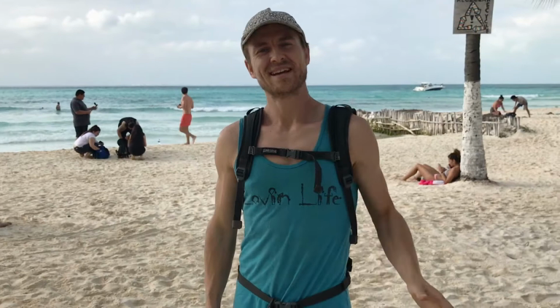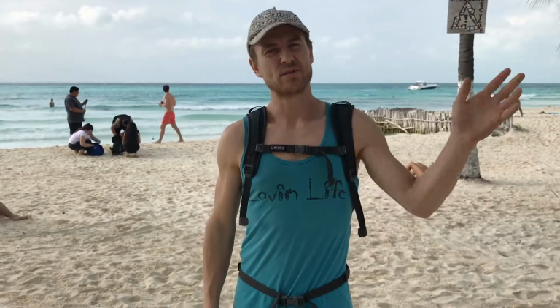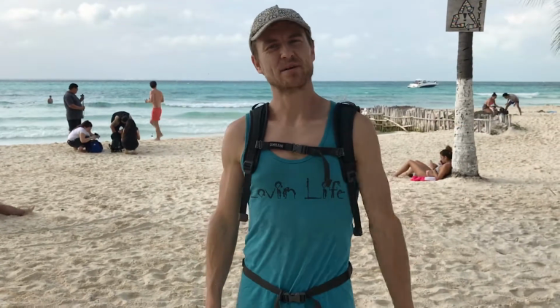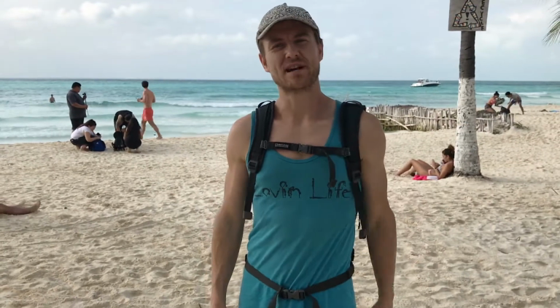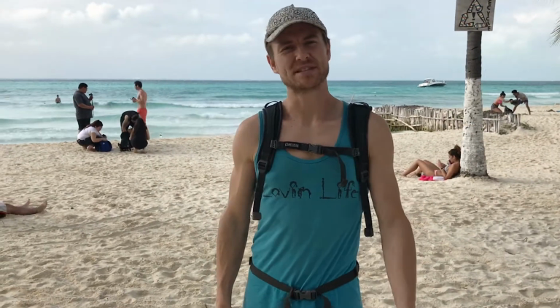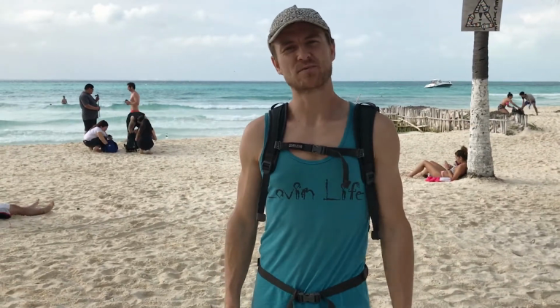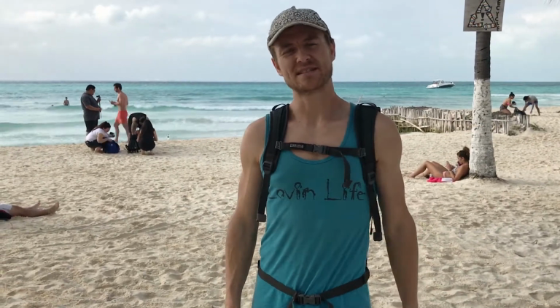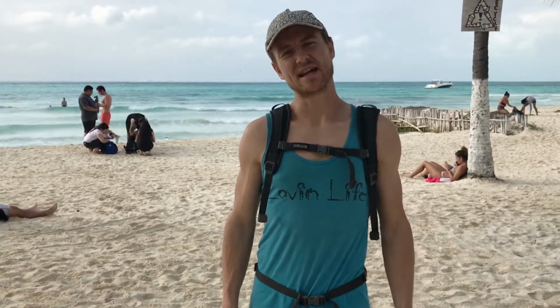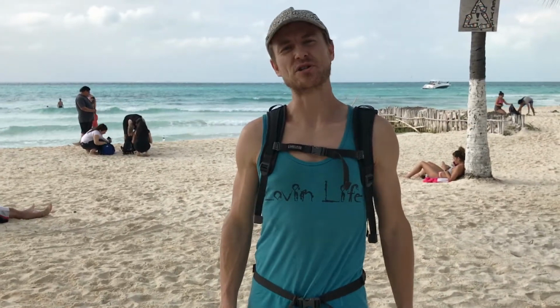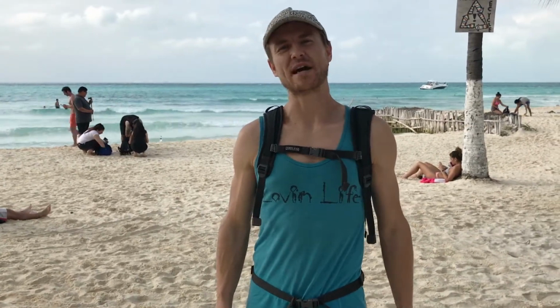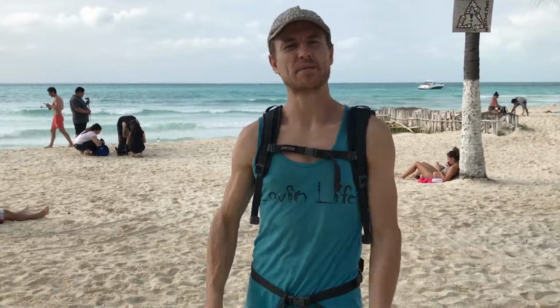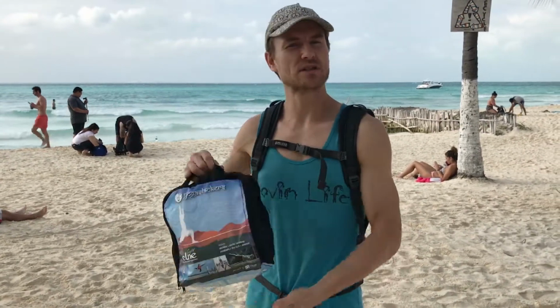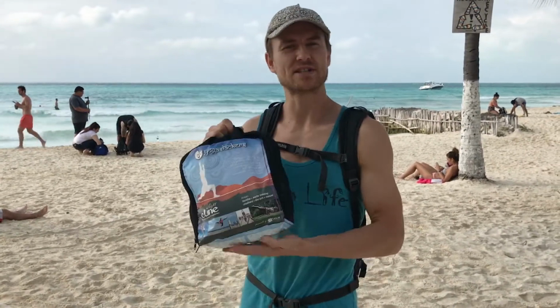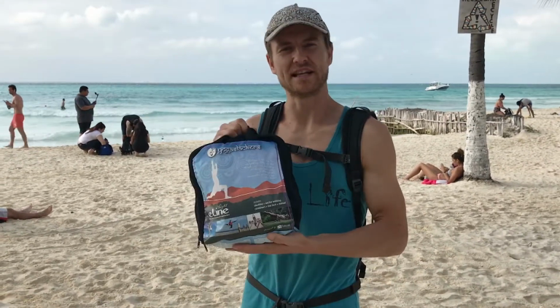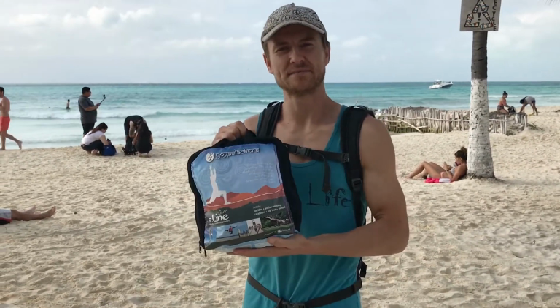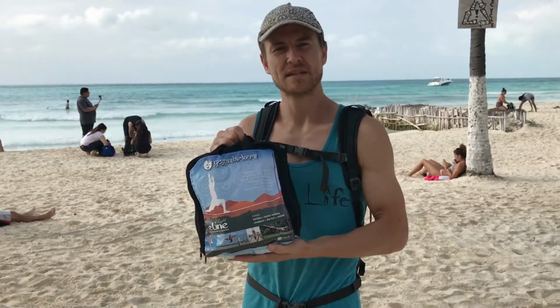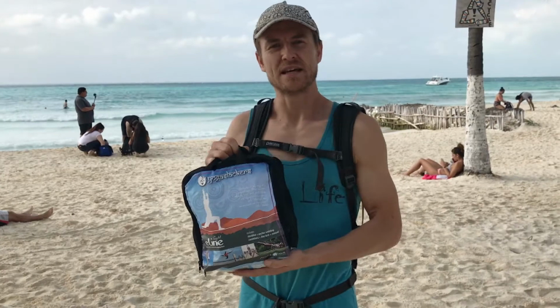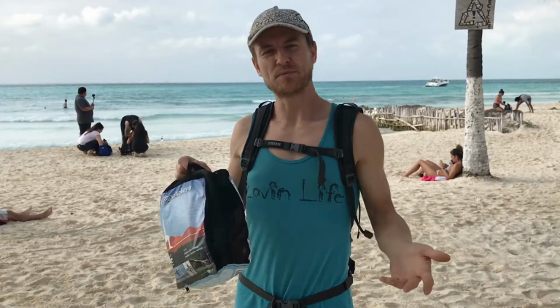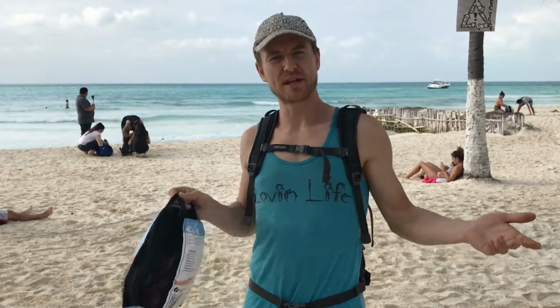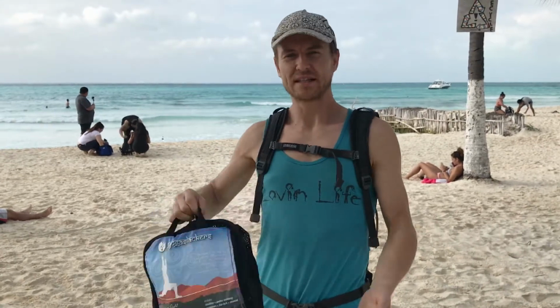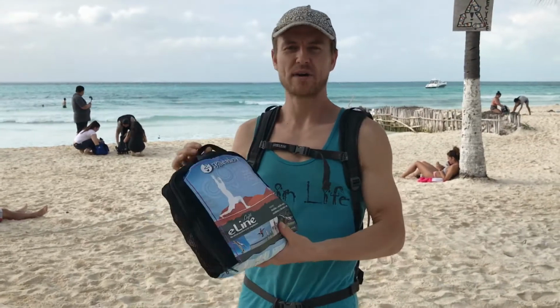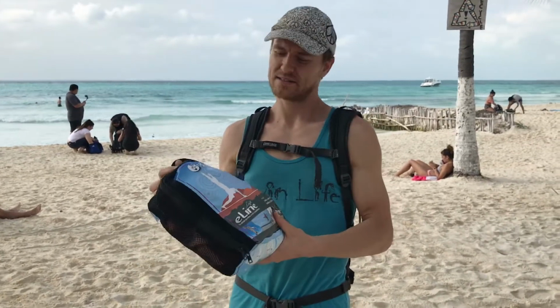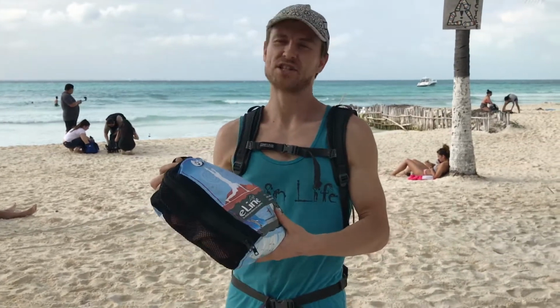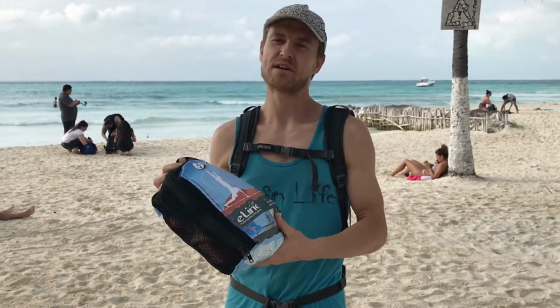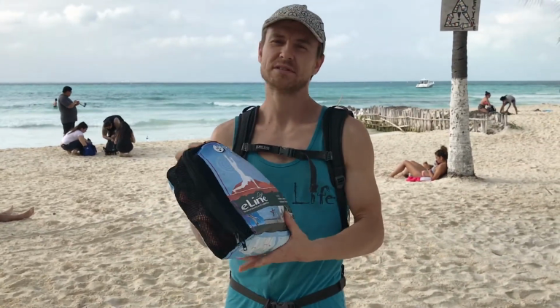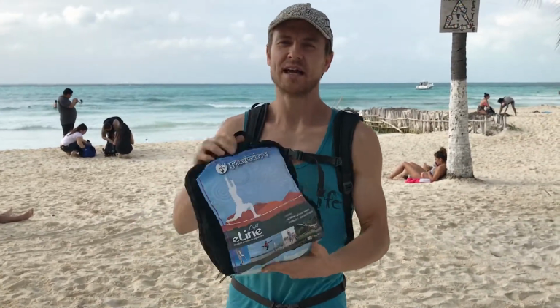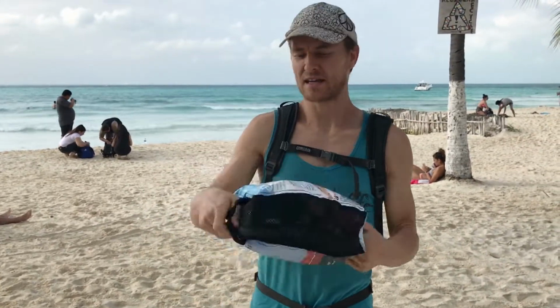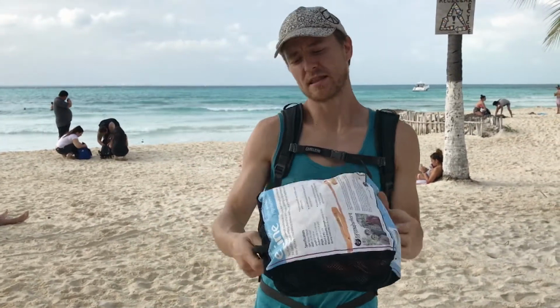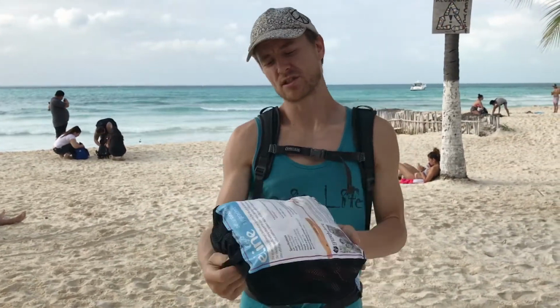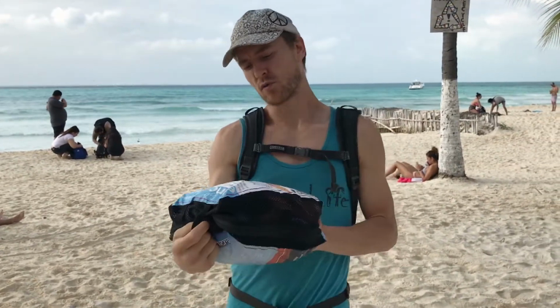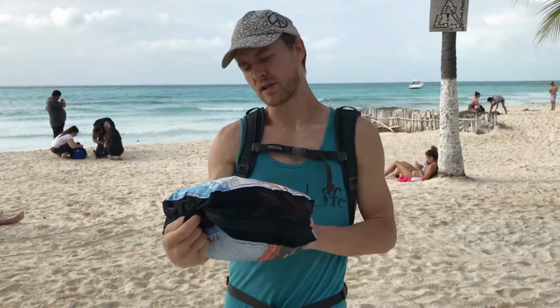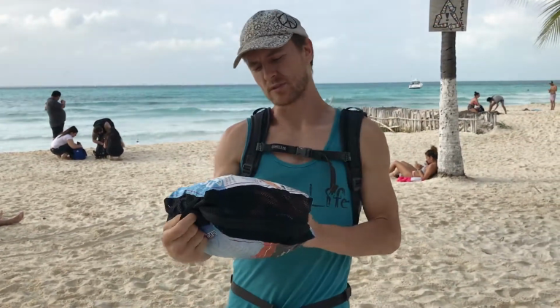Hey everyone, I'm Buddy Thomas with the Slacker Bats and today I'm going to show you how to set up a Yoga Slackers e-line kit. It's a simple kit, lightweight, easy to travel, and let's go over what it includes.